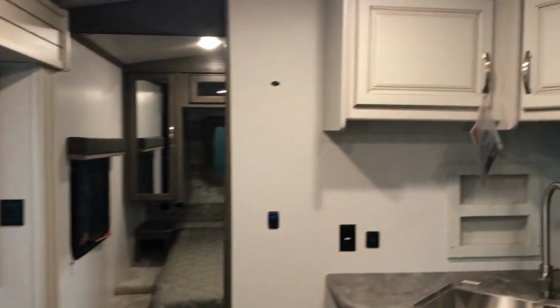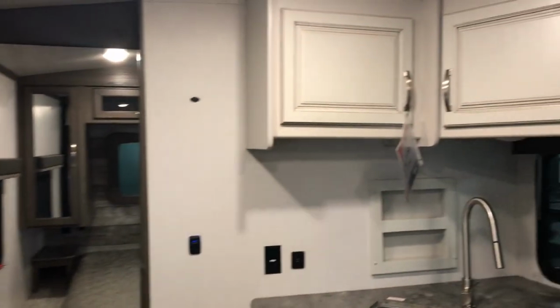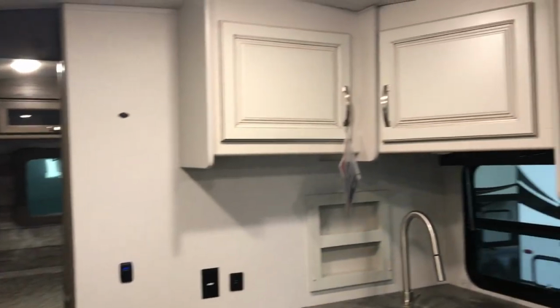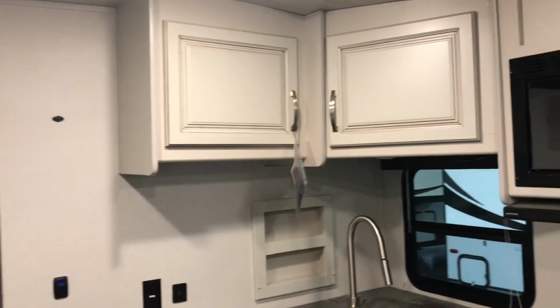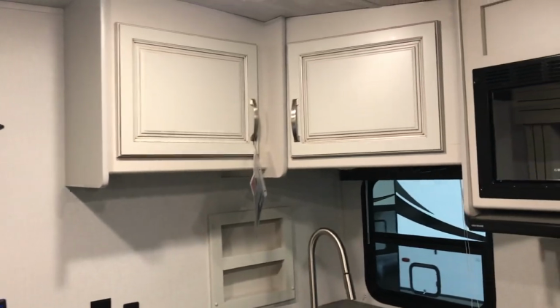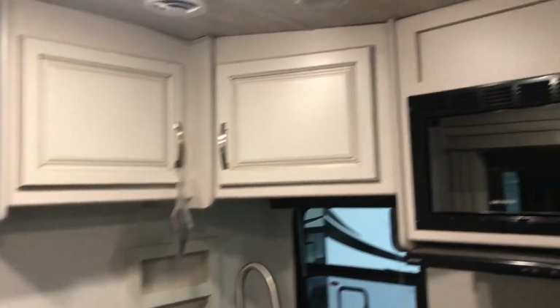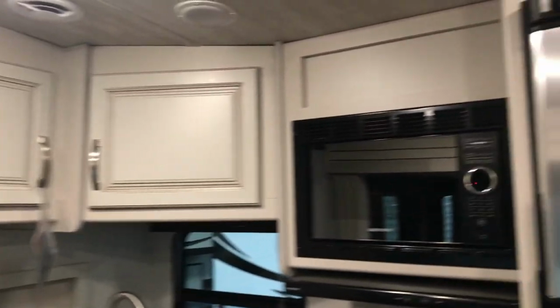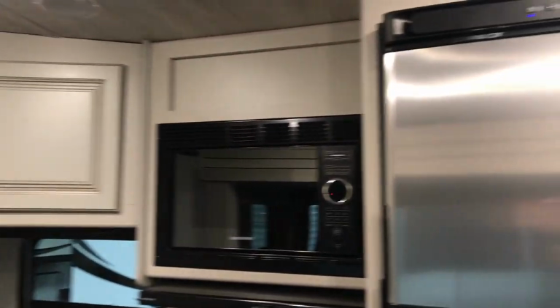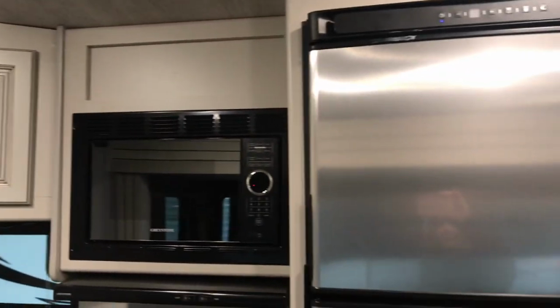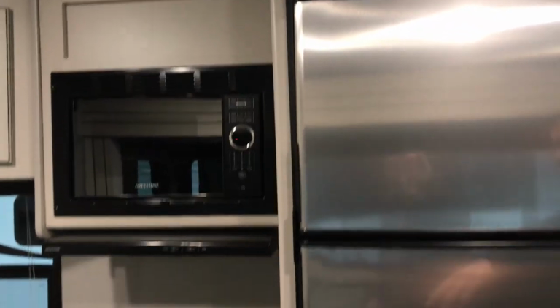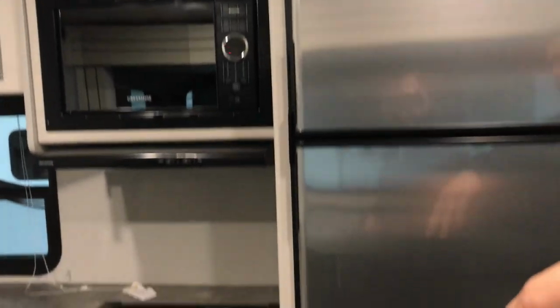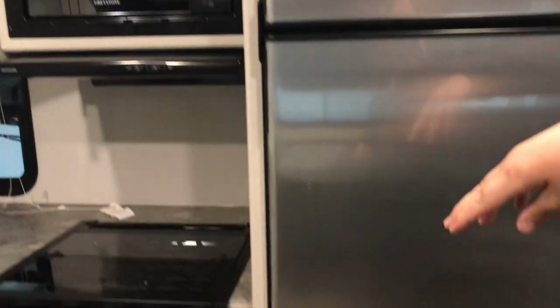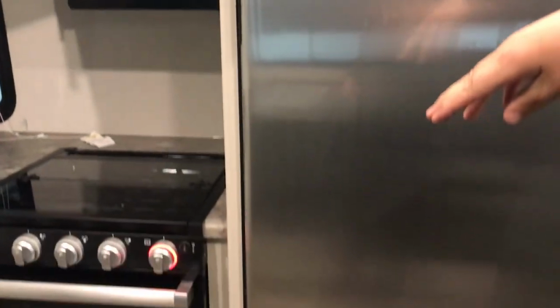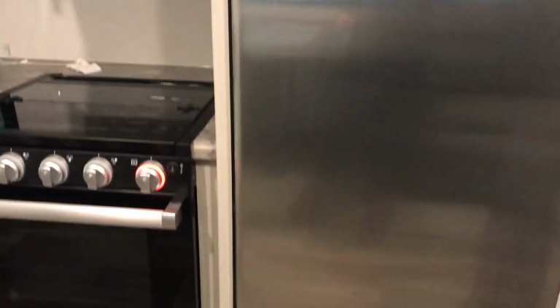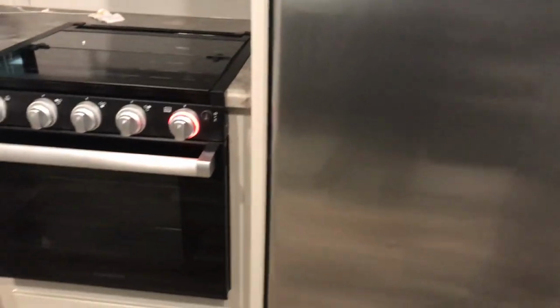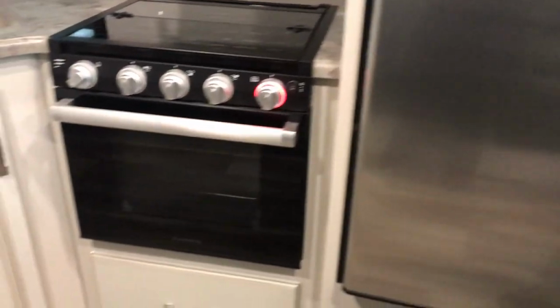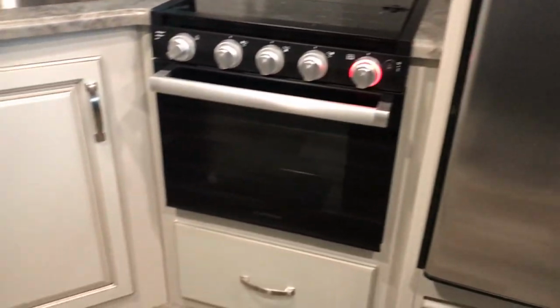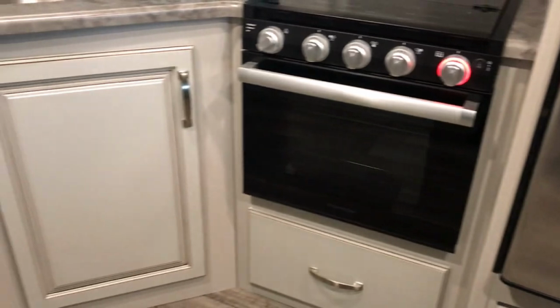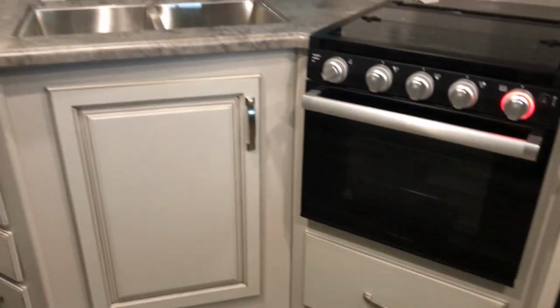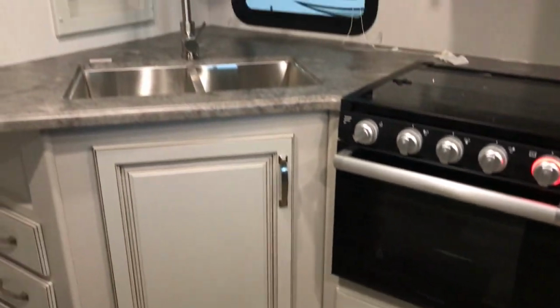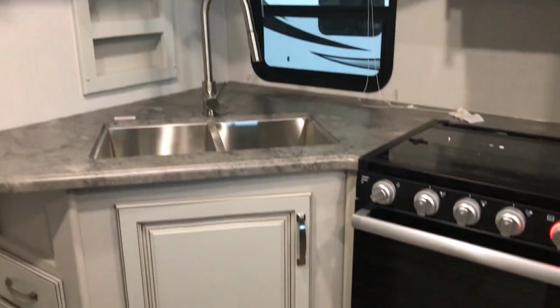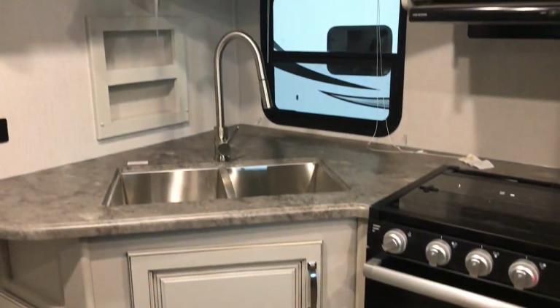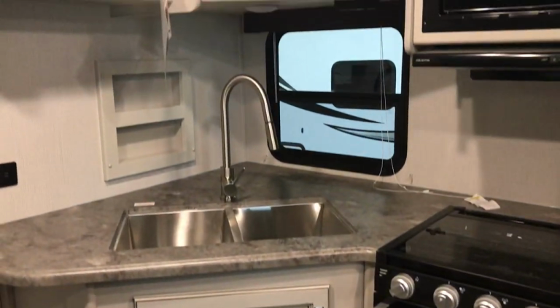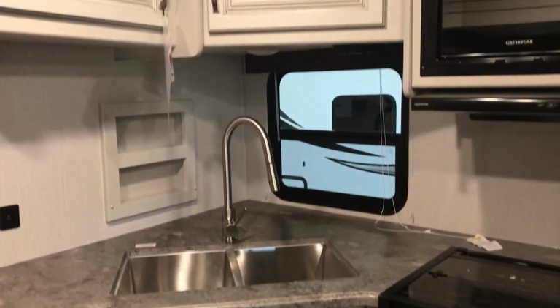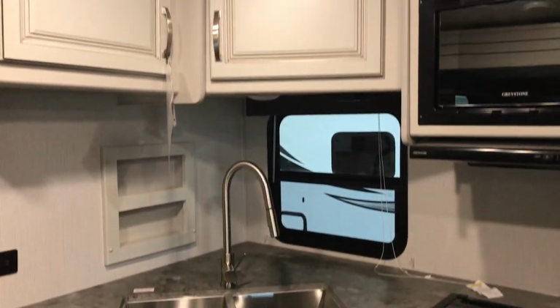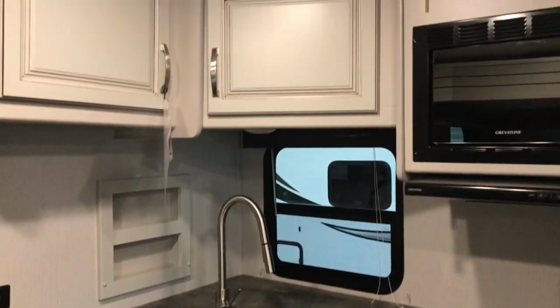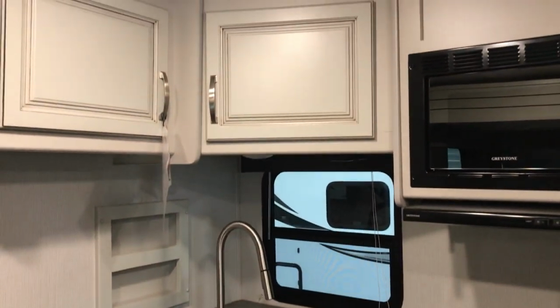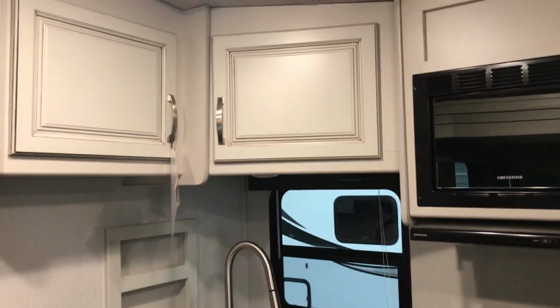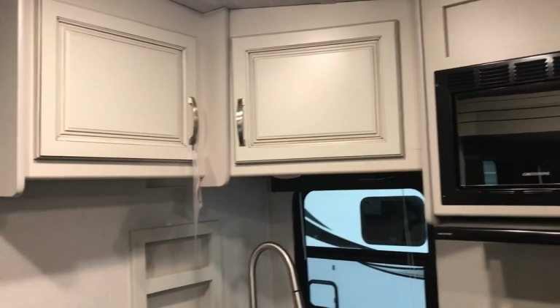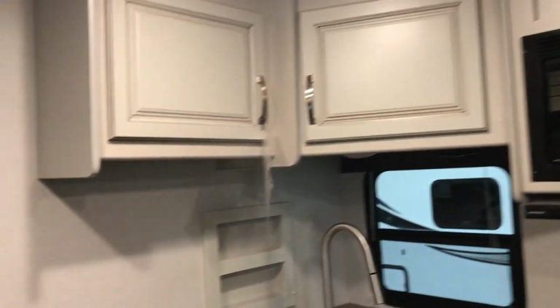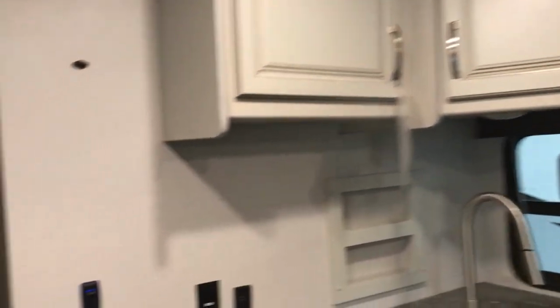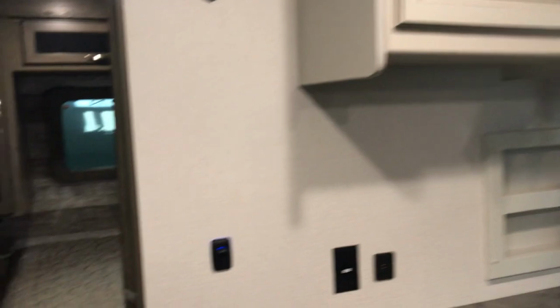Going to have a nice big electric refrigerator, three-burner stove with an oven, microwave right up above it. Lots of nice storage in the kitchen too. And then we'll head back to the bedroom.